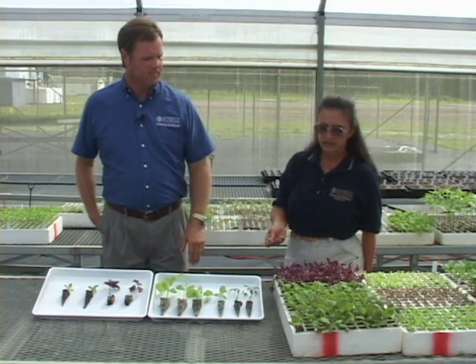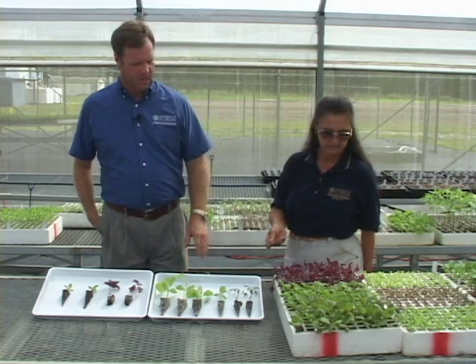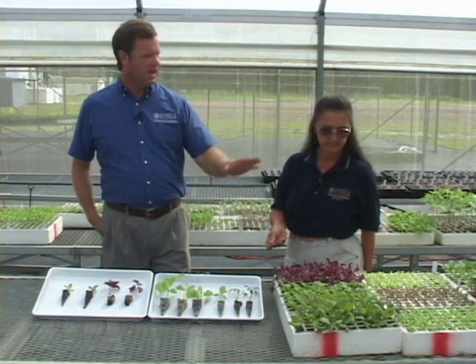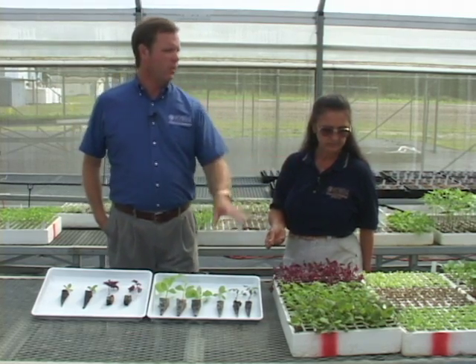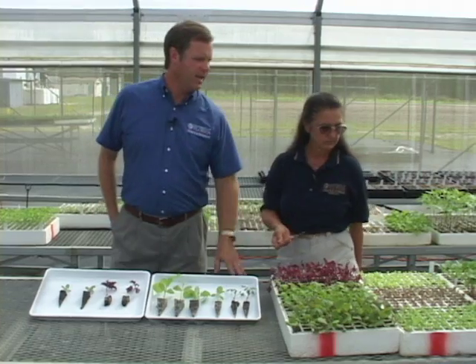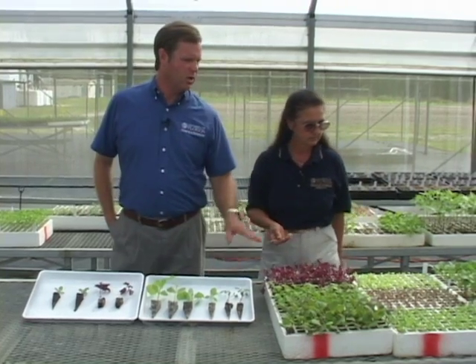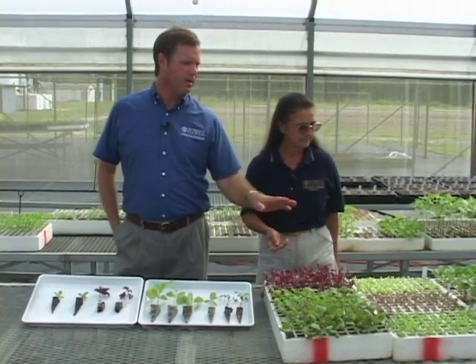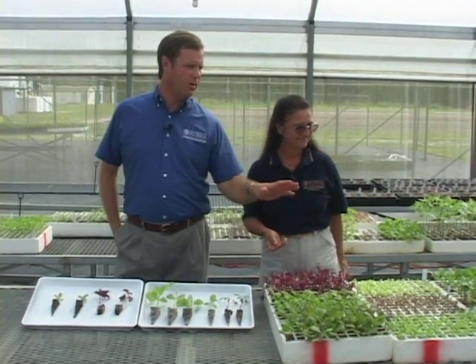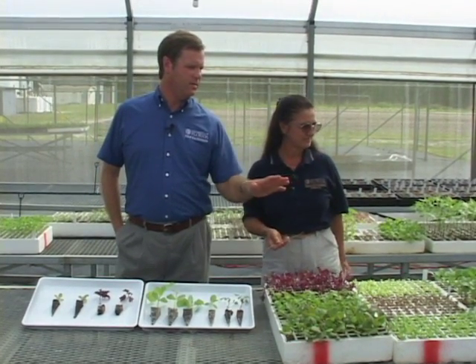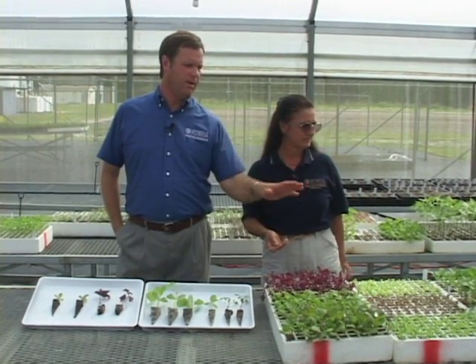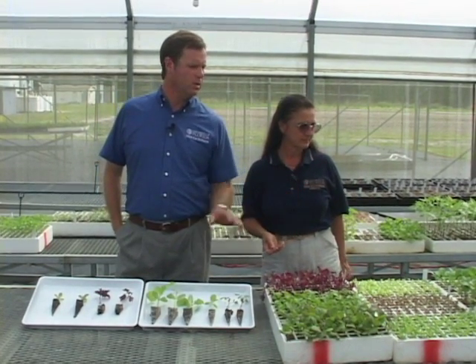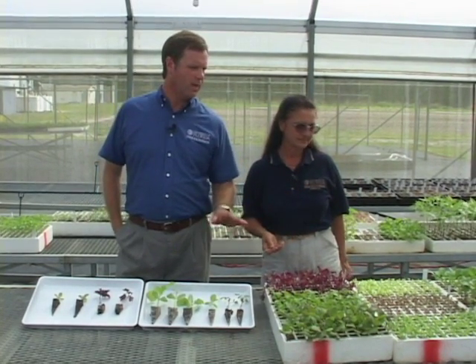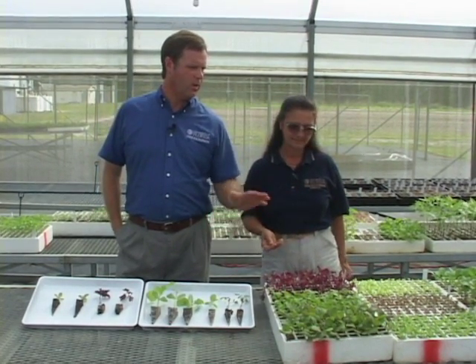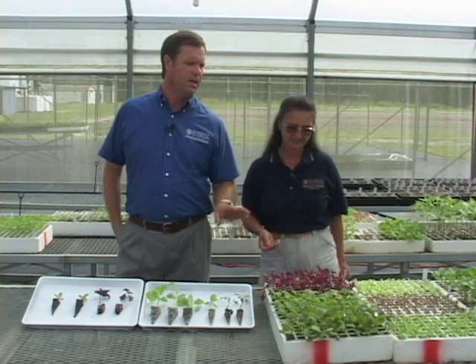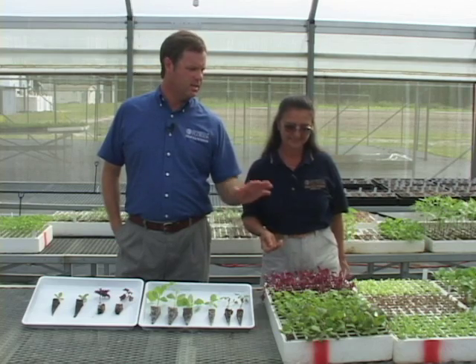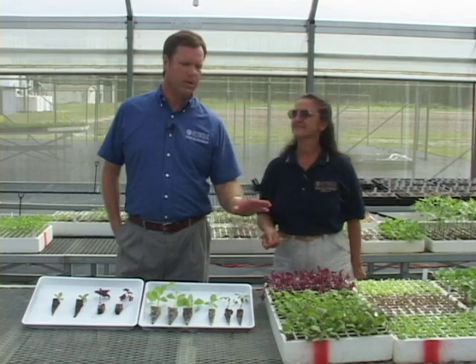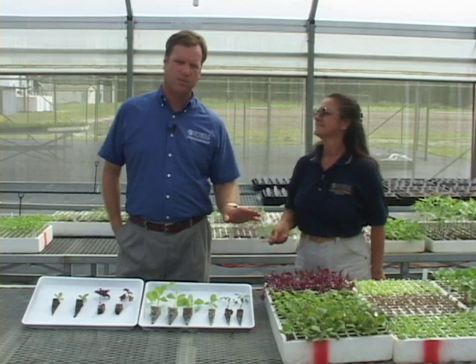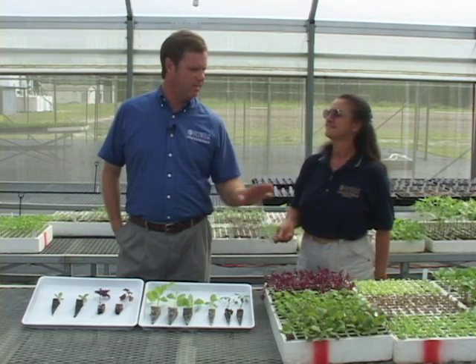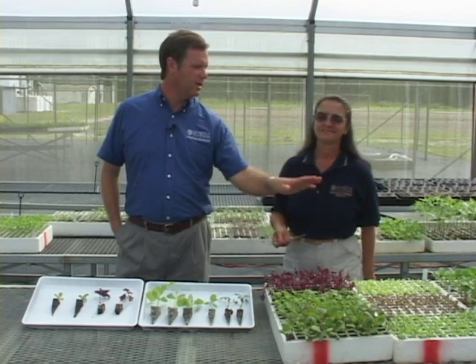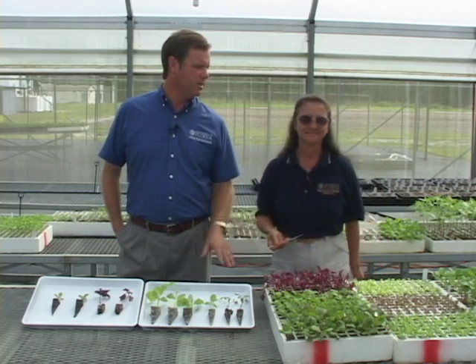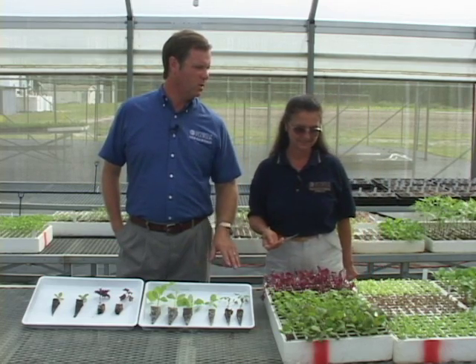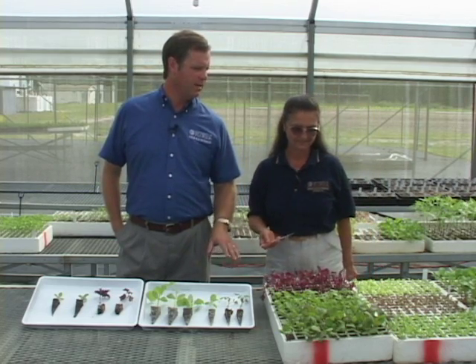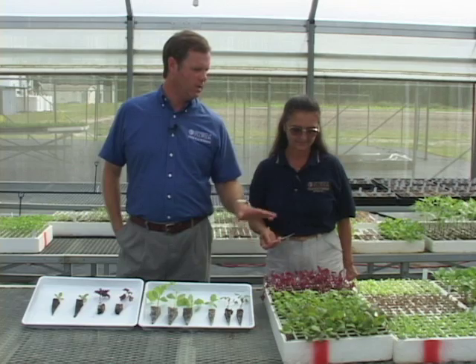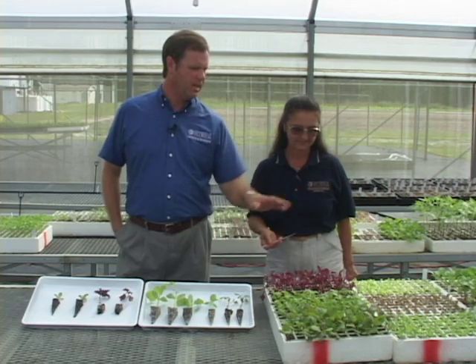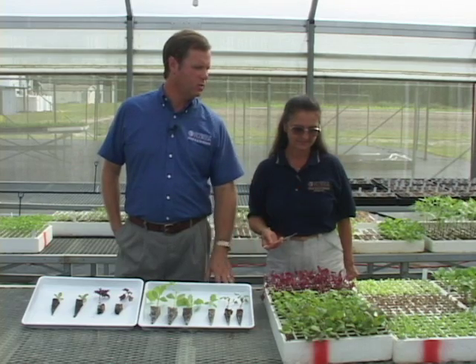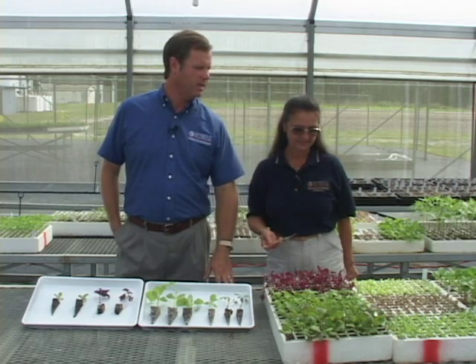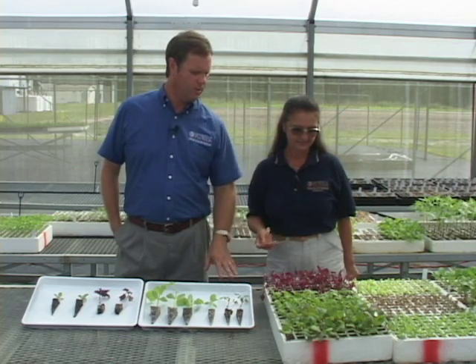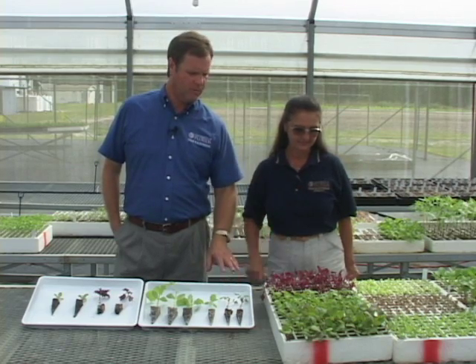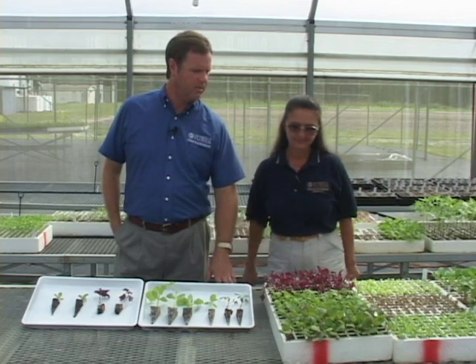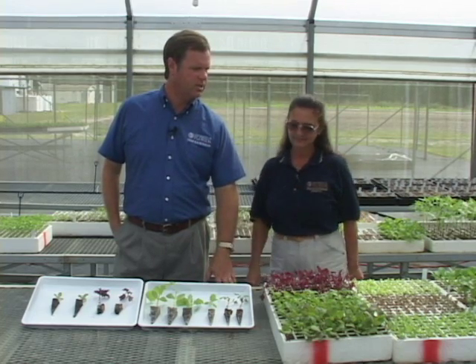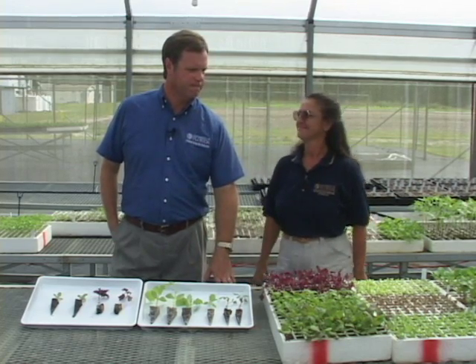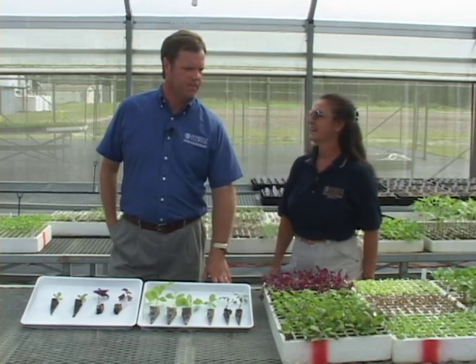Lonnie, it looks like we're going to have an excellent crop here. It's very important to start out with a healthy, disease-free transplant, and I'm excited about what this is going to look like in a few weeks with these excellent transplants that you've produced here for the demonstration. Thank you.